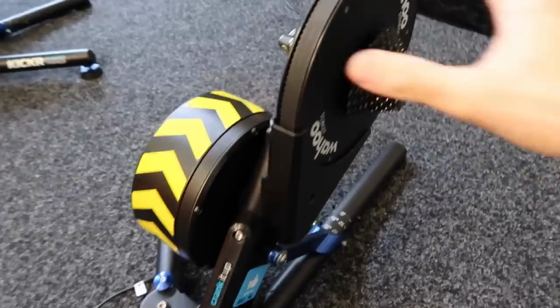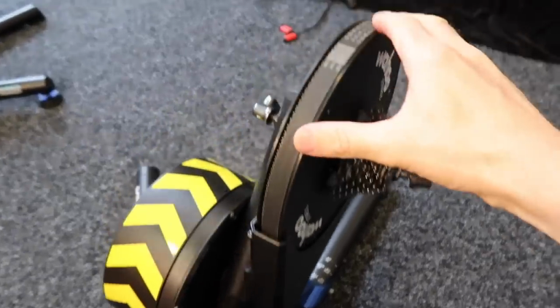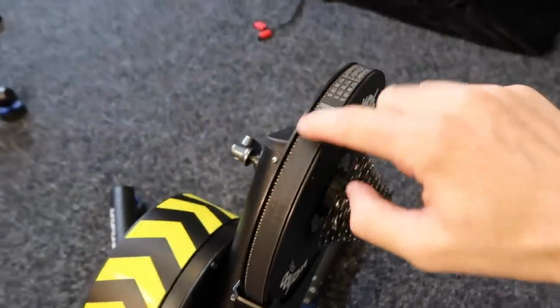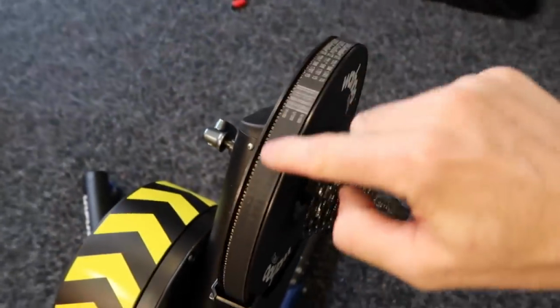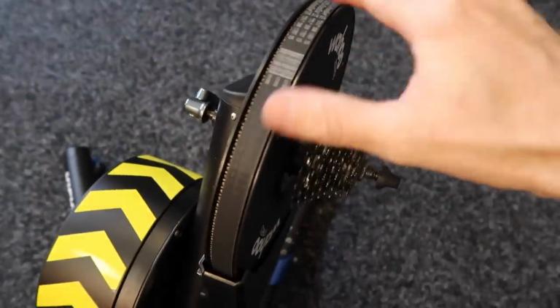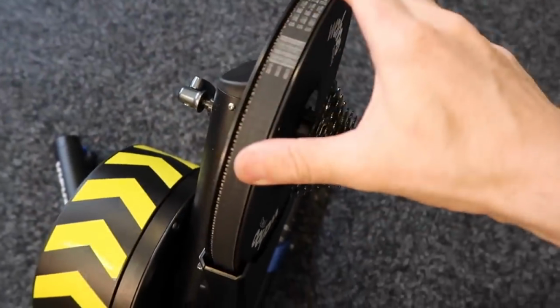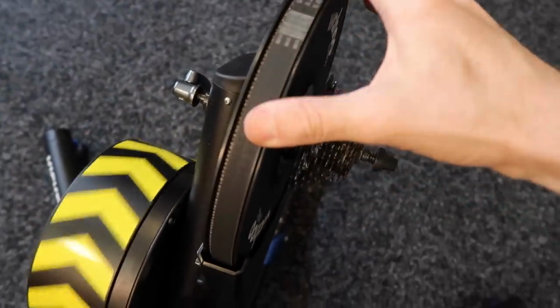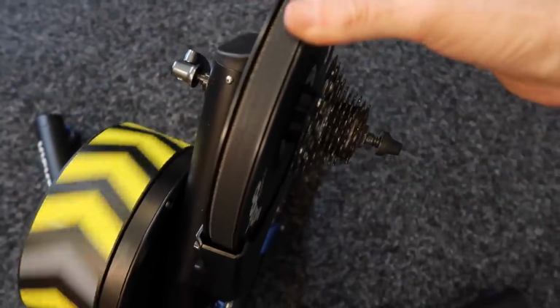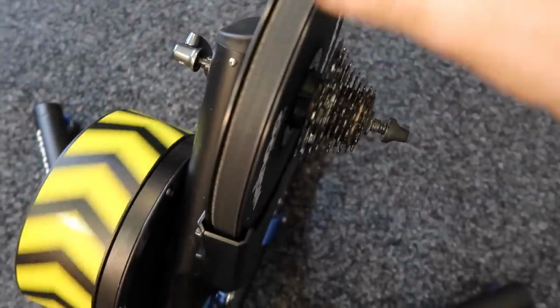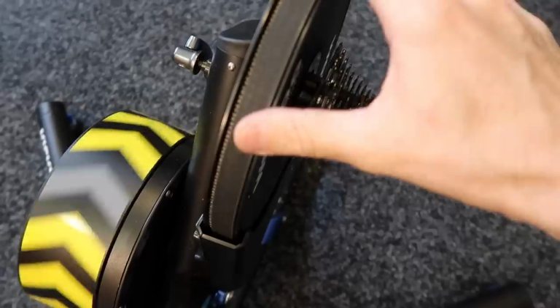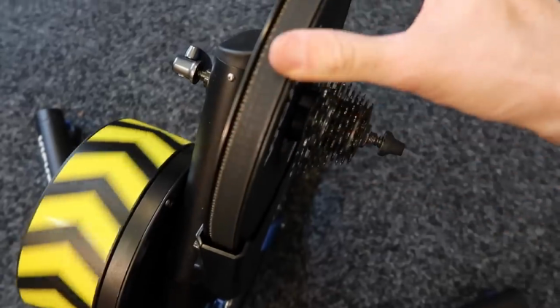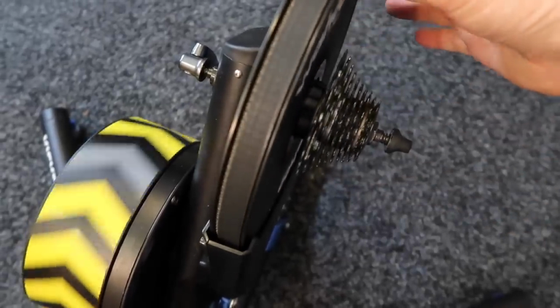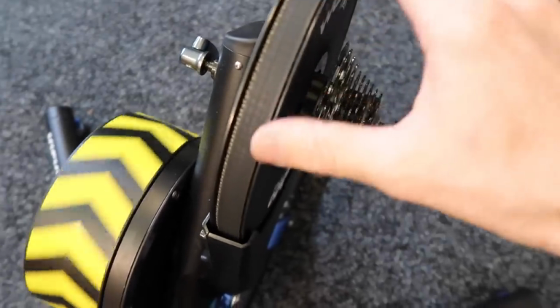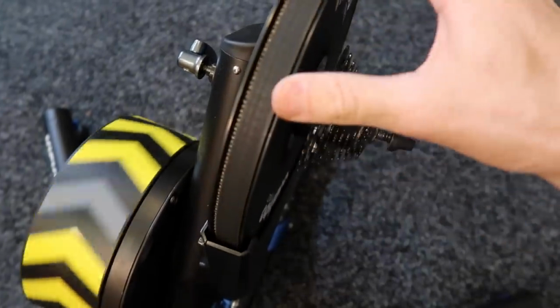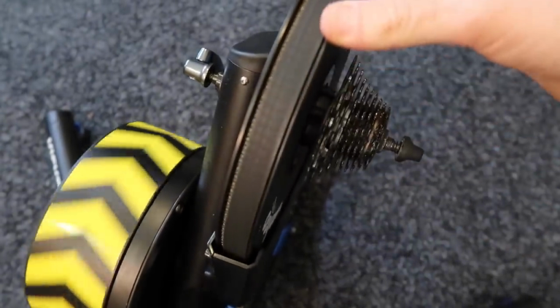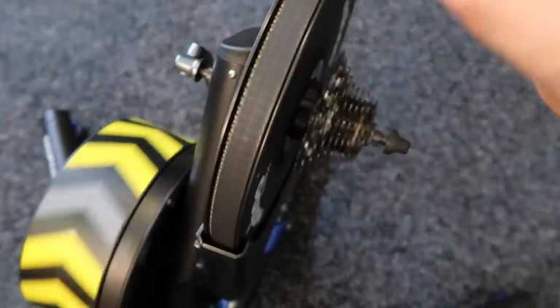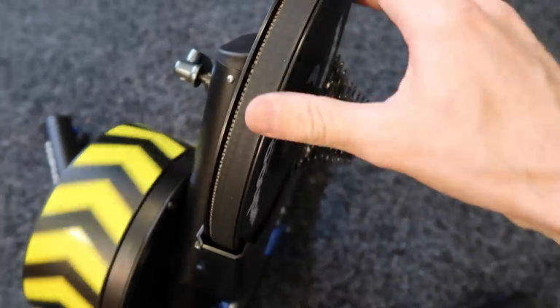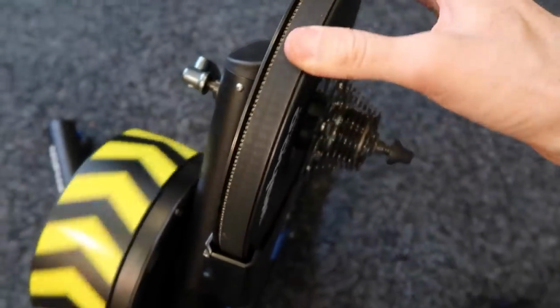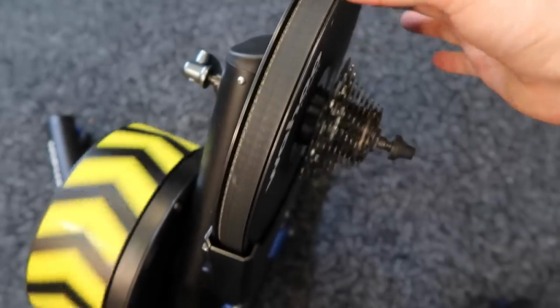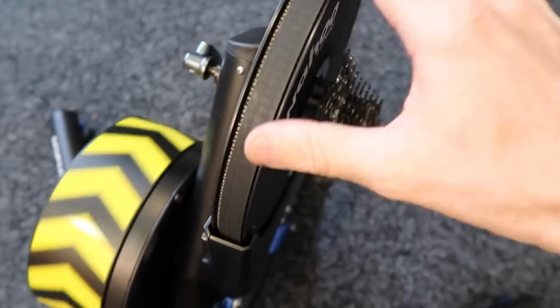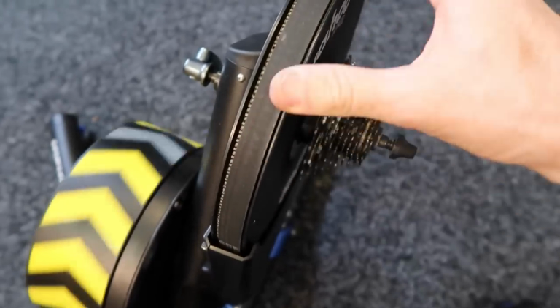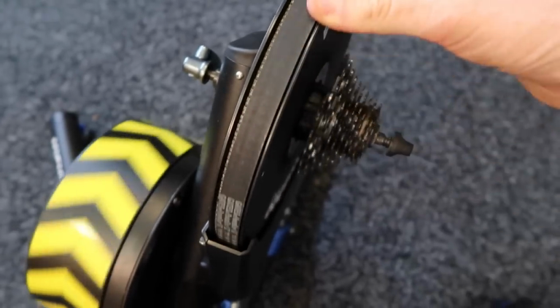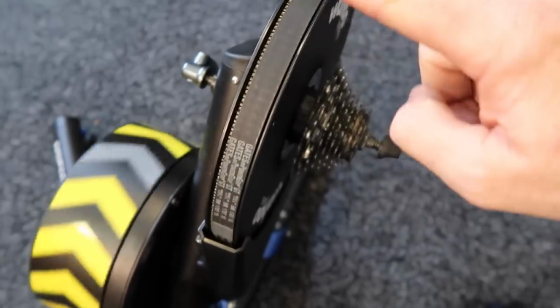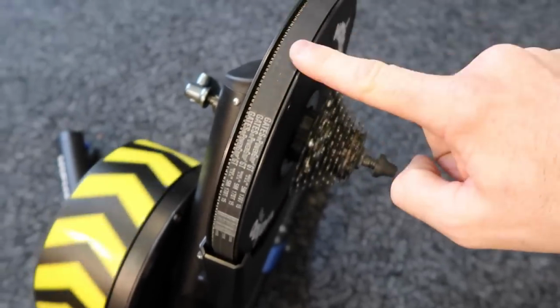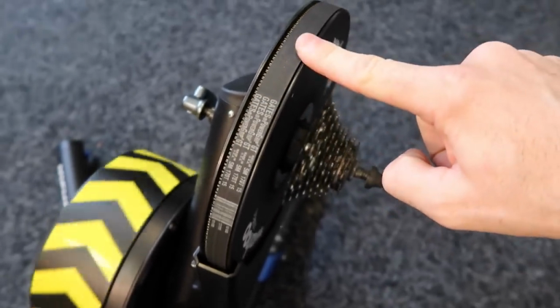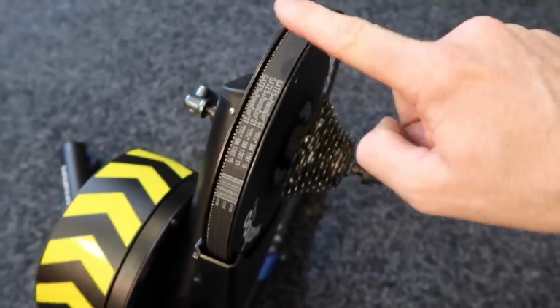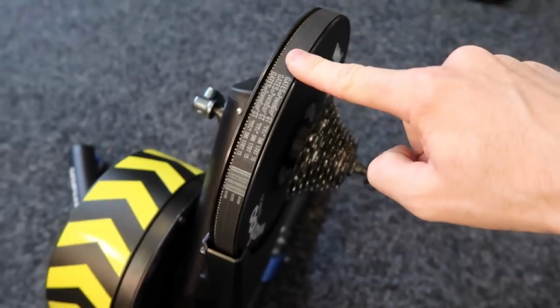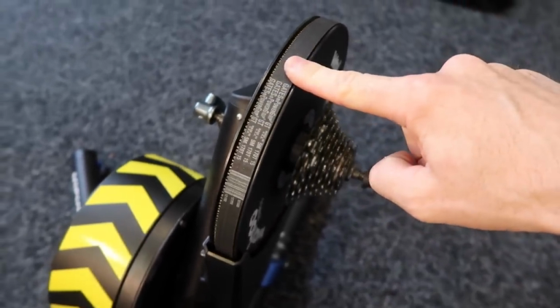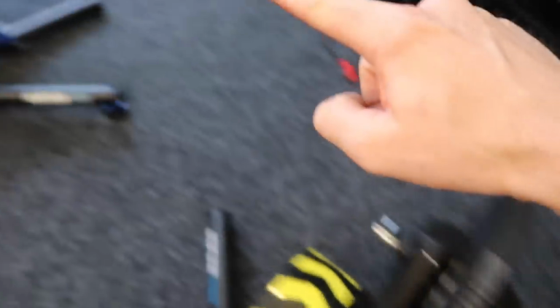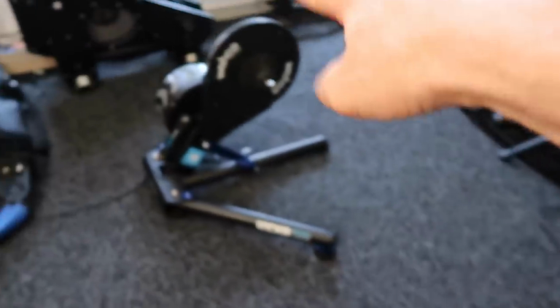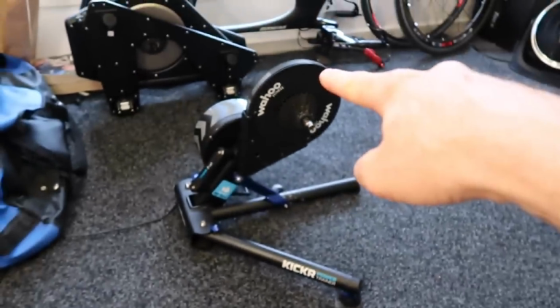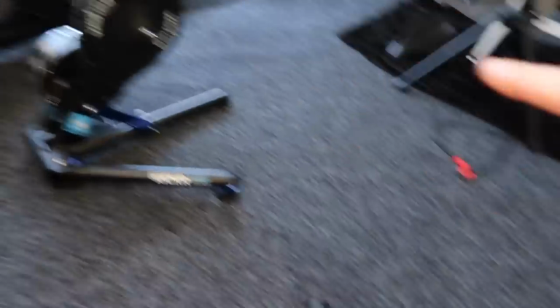And you've got the belt itself. These are a standard belt, but they're quite hard to find. Wahoo will actually supply you one if you end up breaking one. I've broken mine after about 10,000 Ks. Veronica's are still going fine.